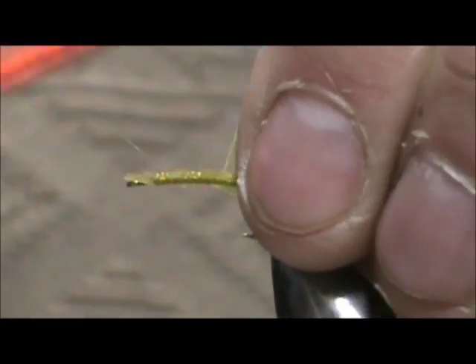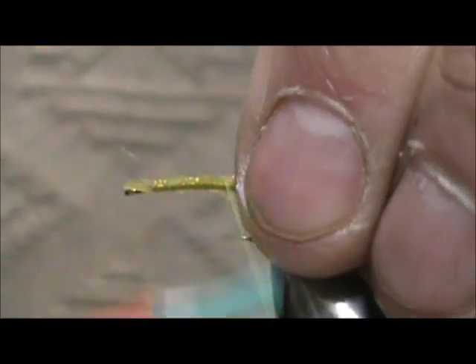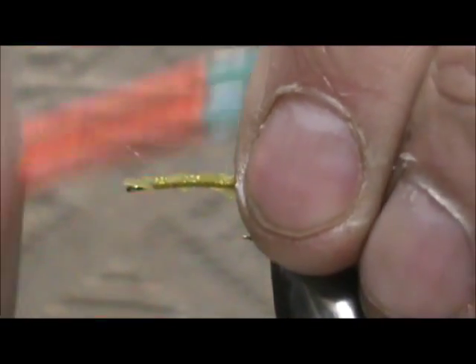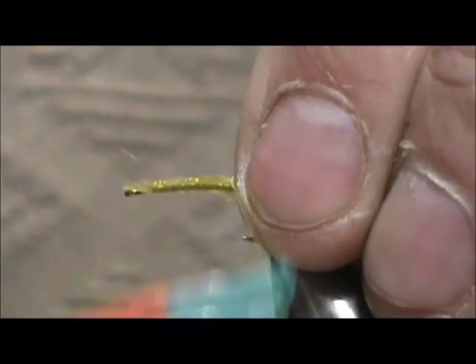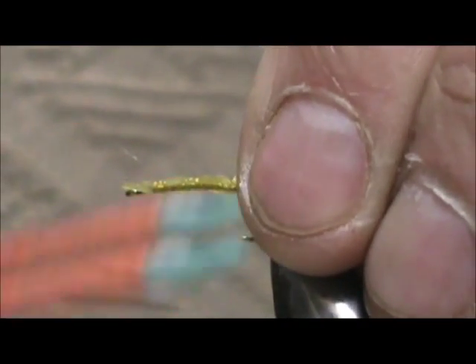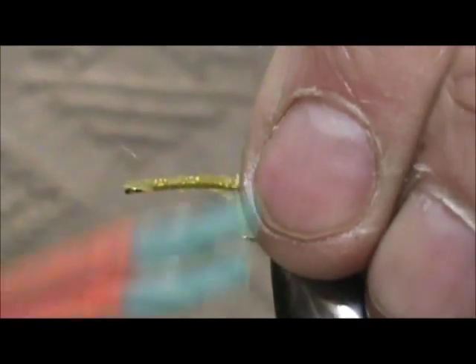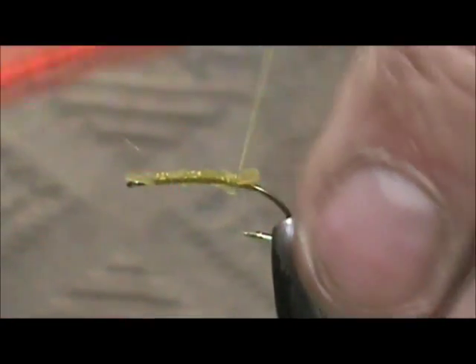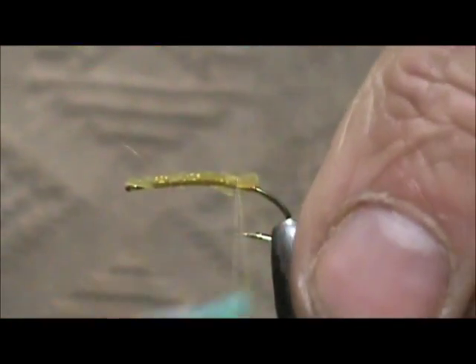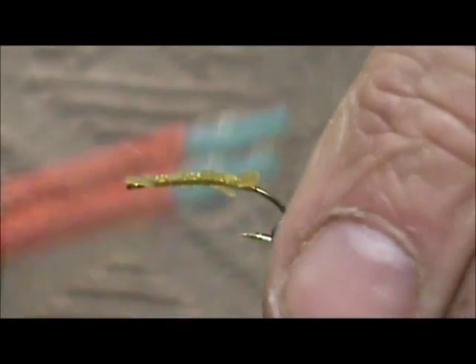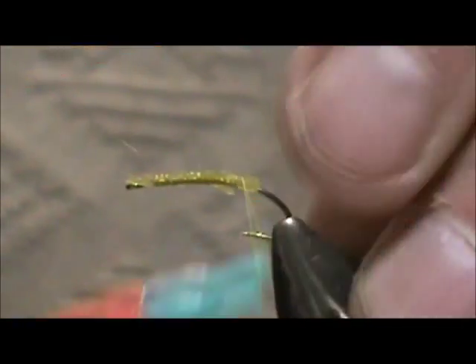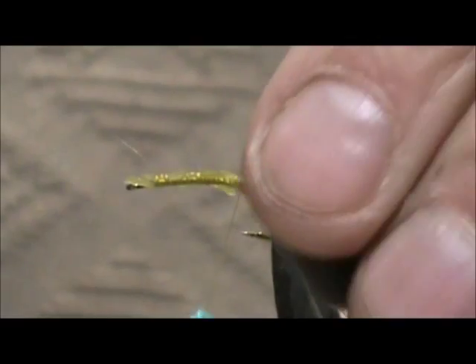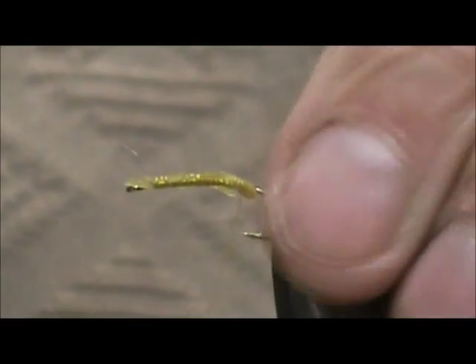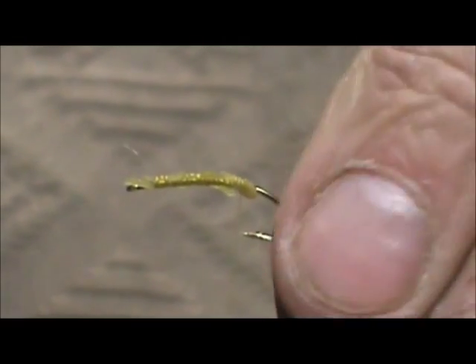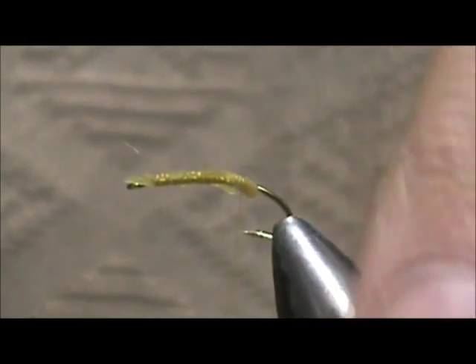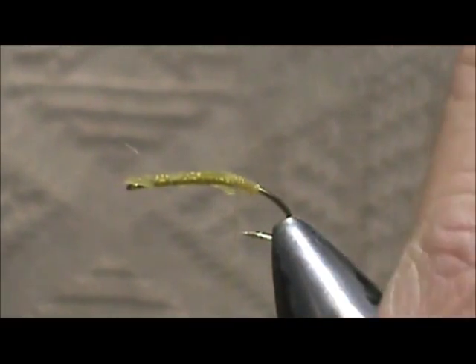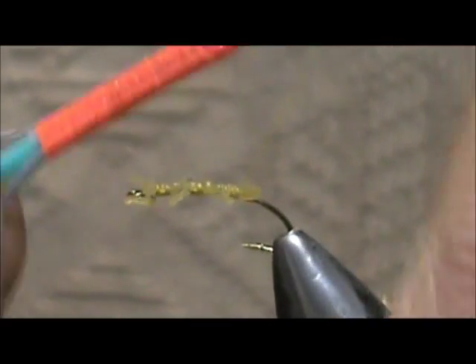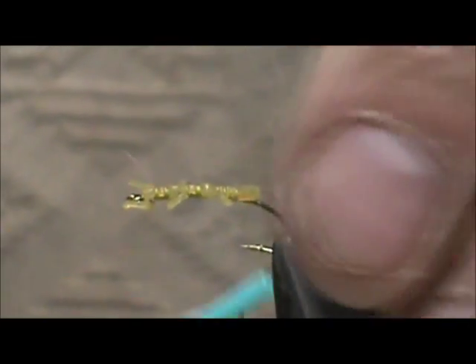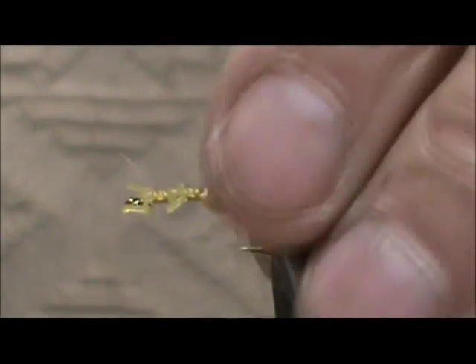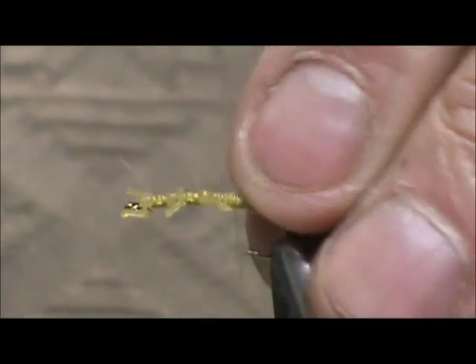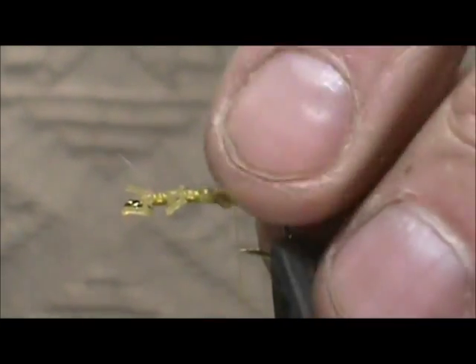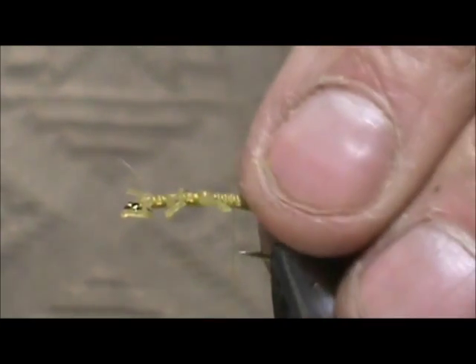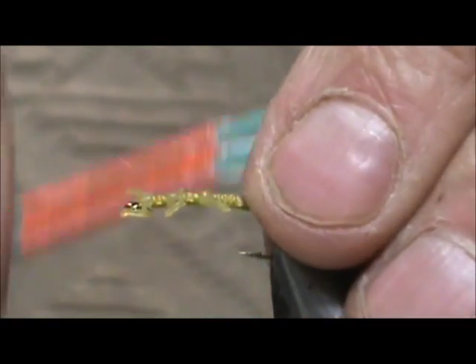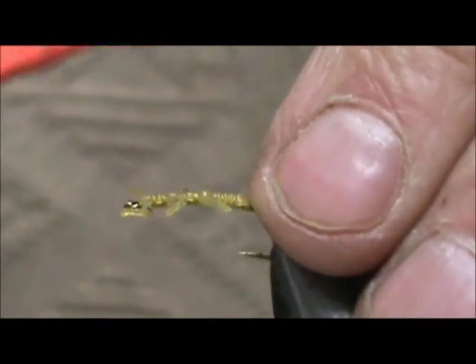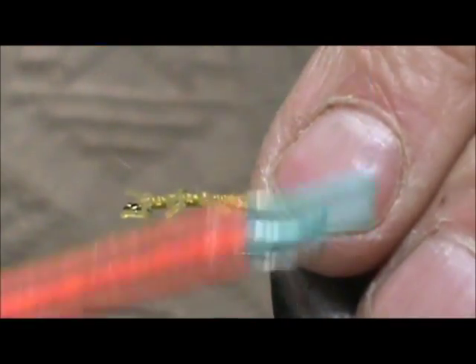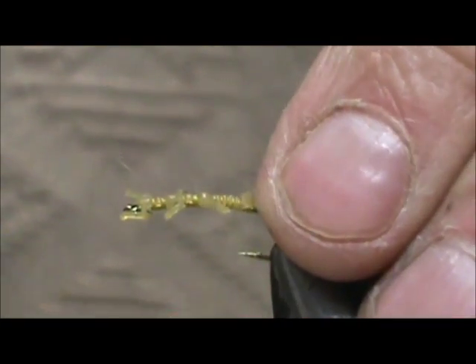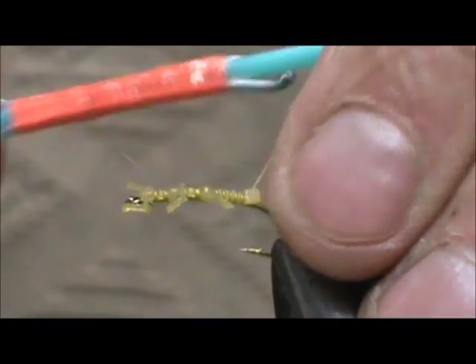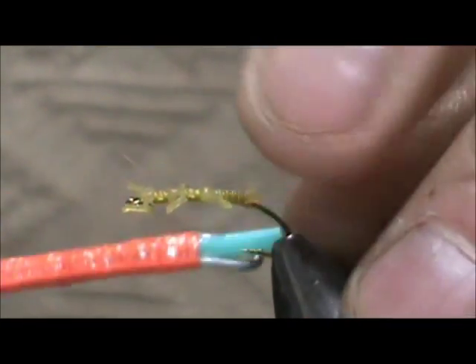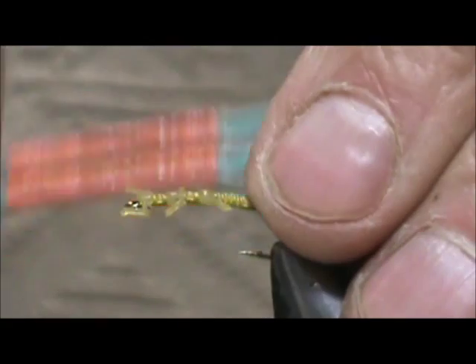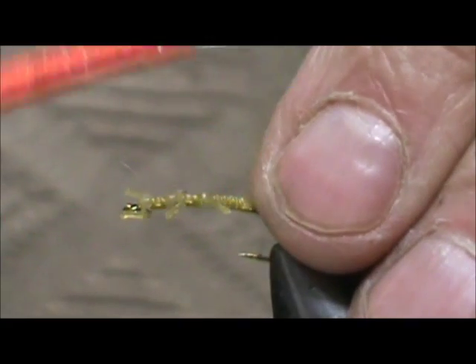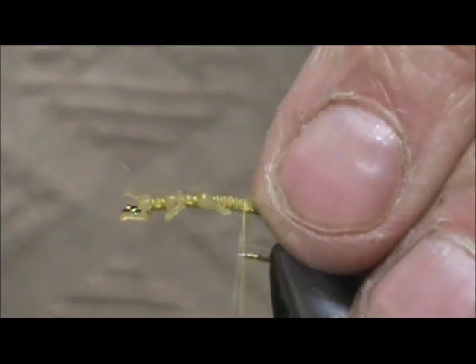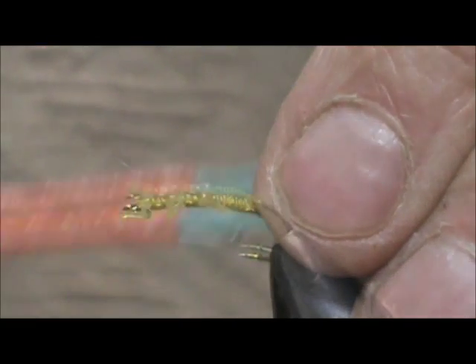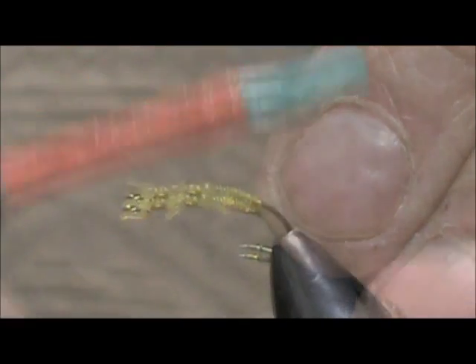Now we are going to run the thread back down and just tie that tab in. That tab just happens to be the length of the body, so we will just tie that right in.